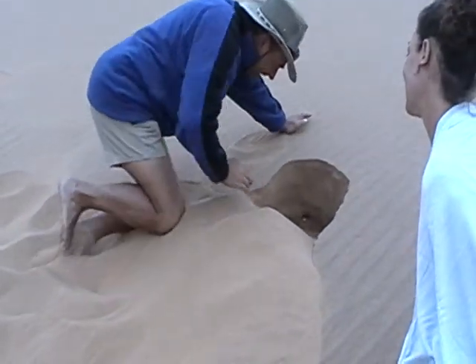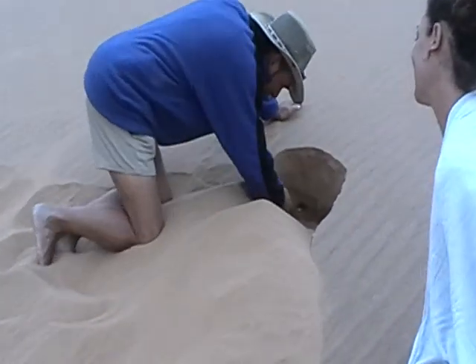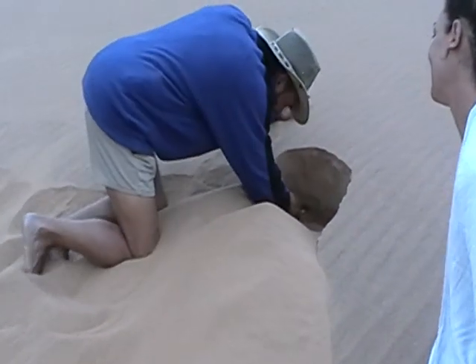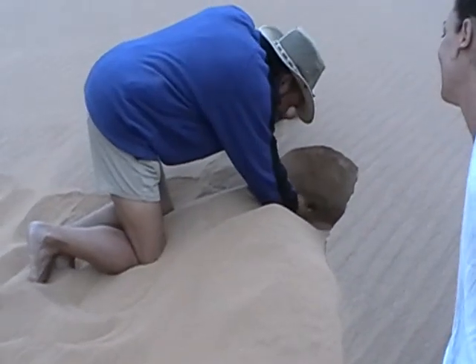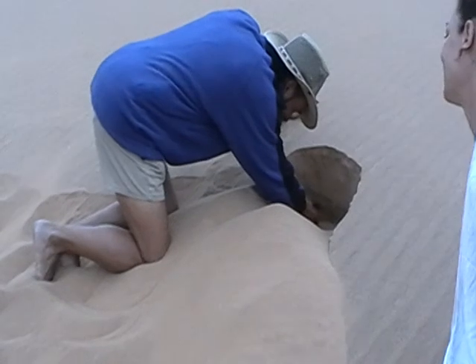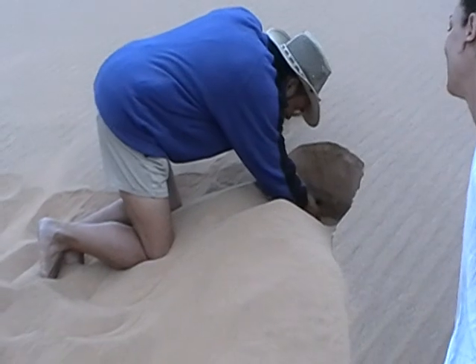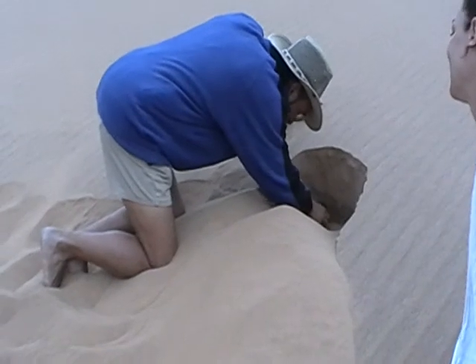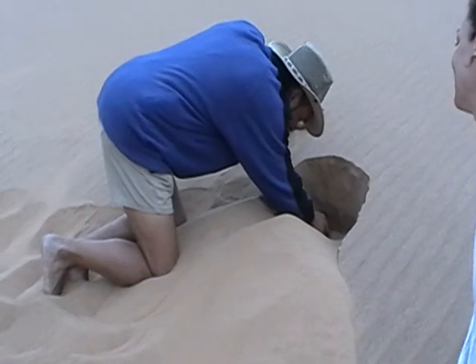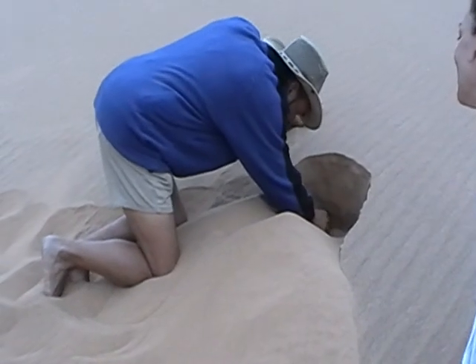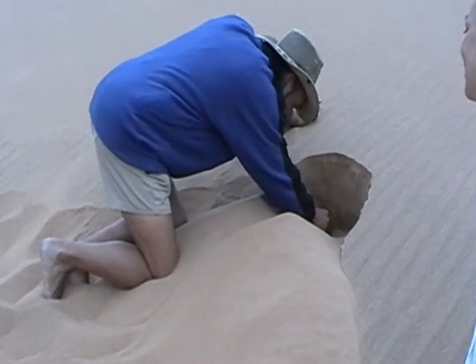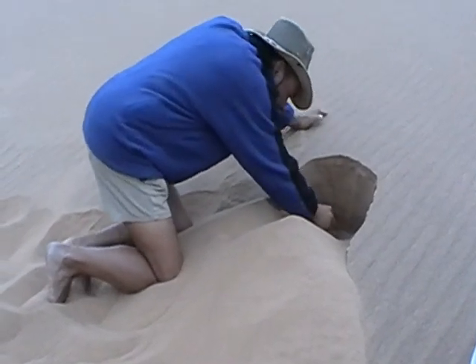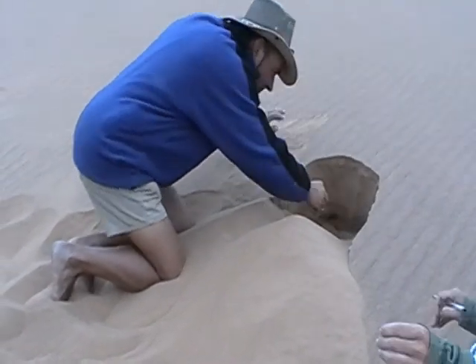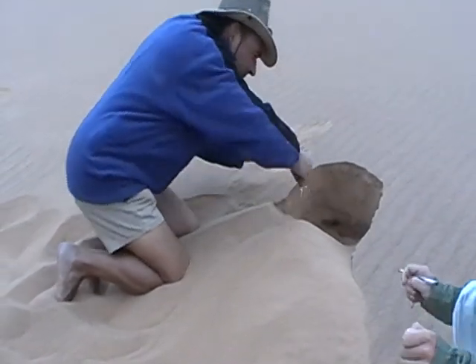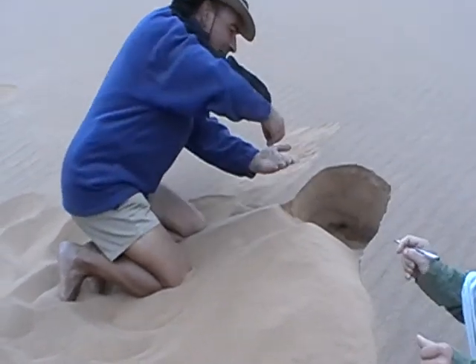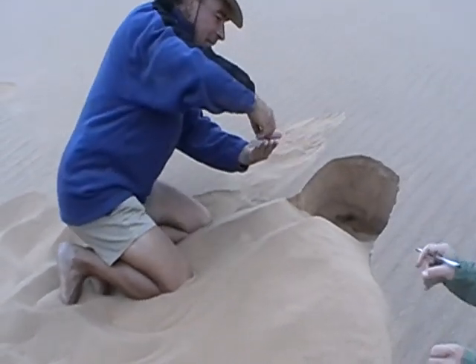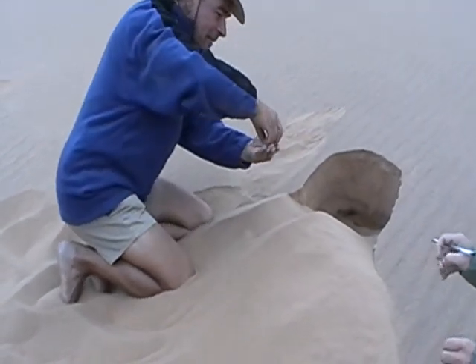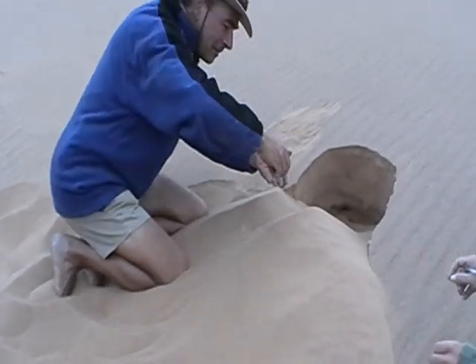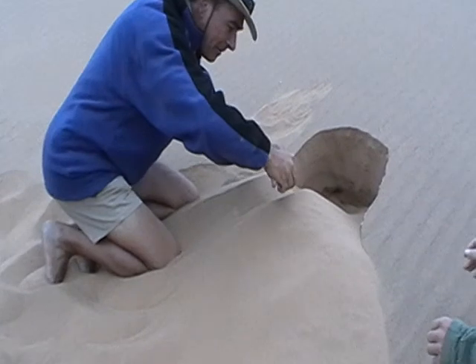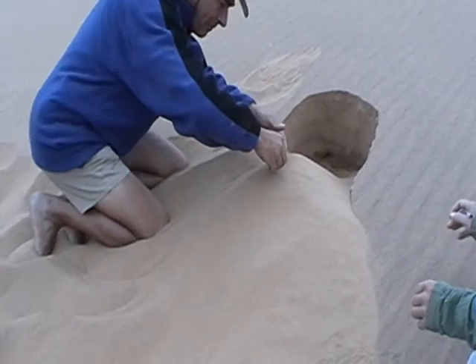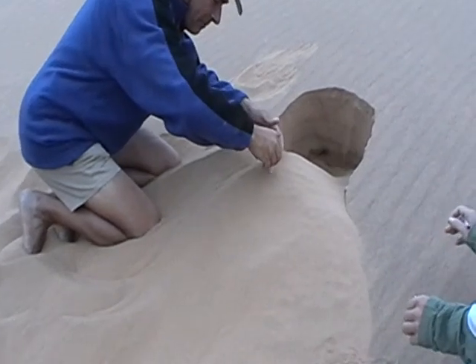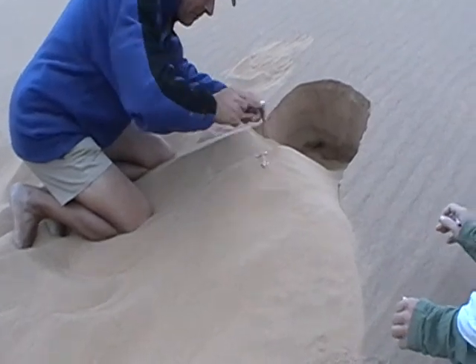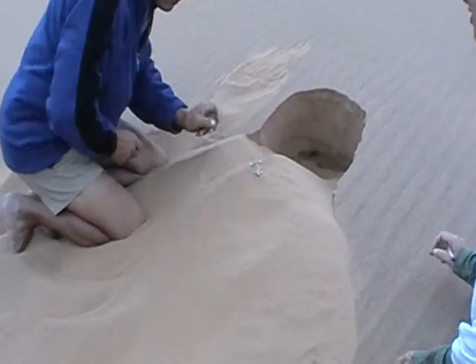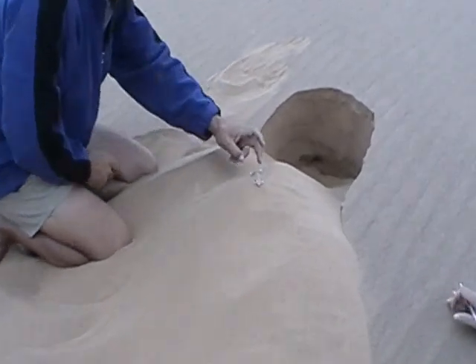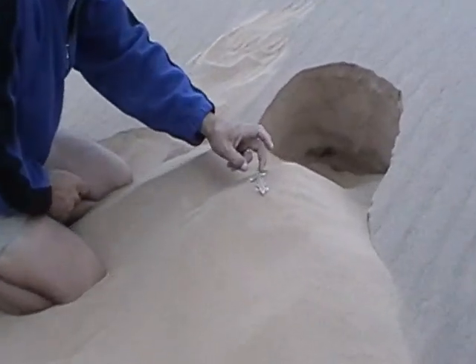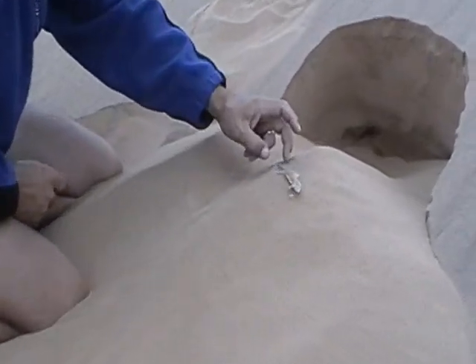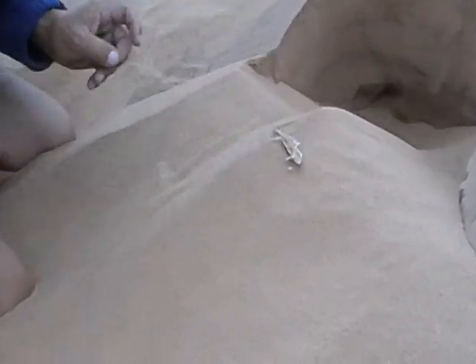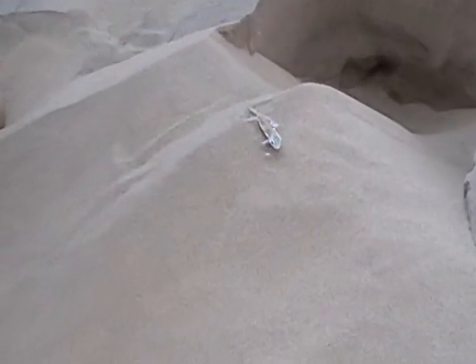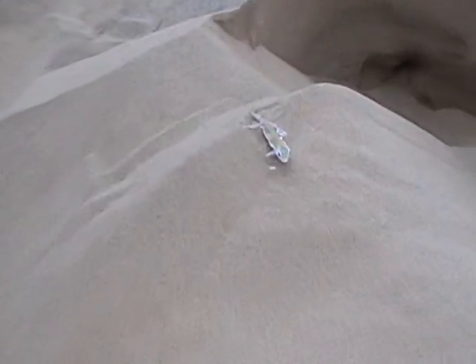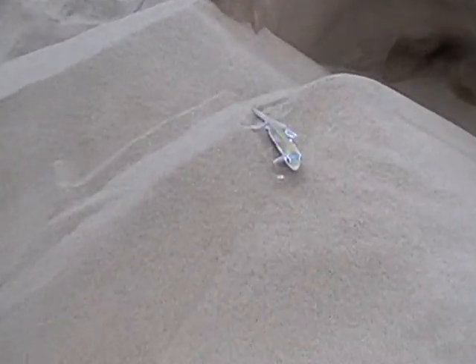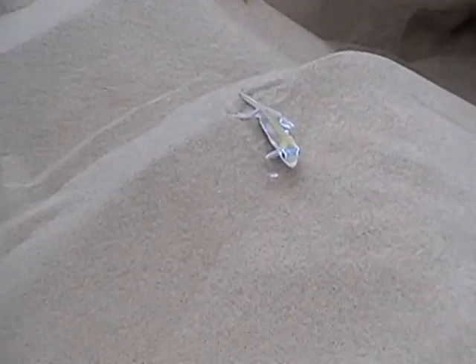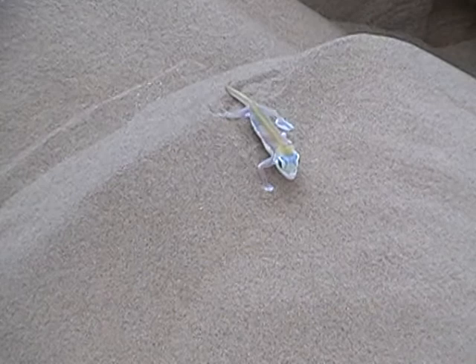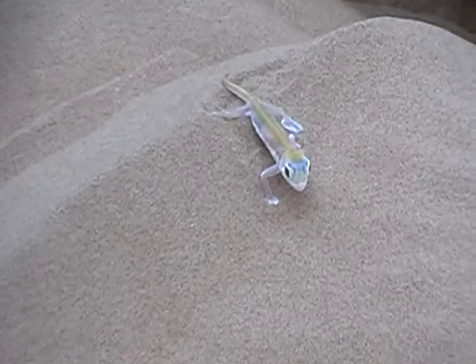Can you get it out? Oh, that's so pretty. And what's it called? A palmata gecko.